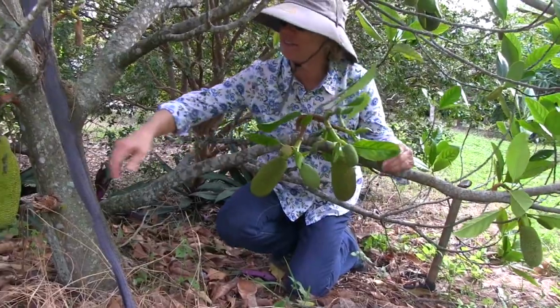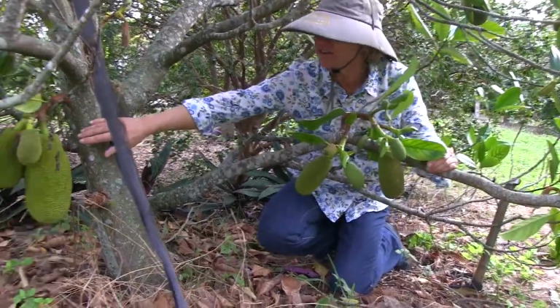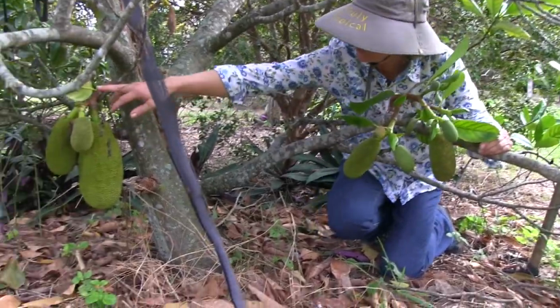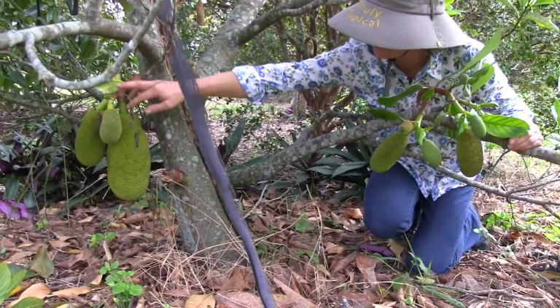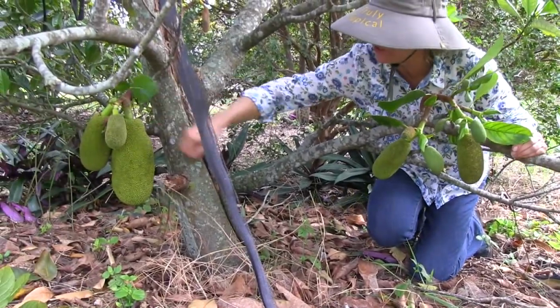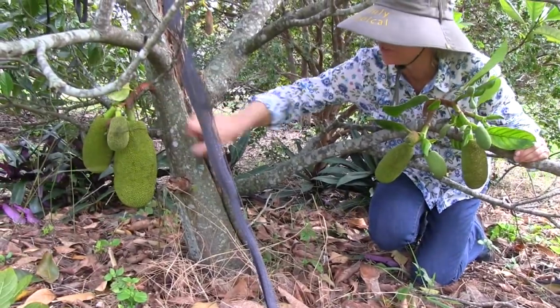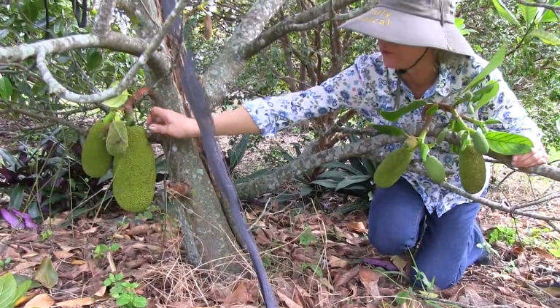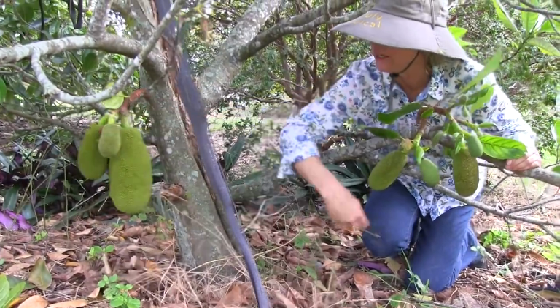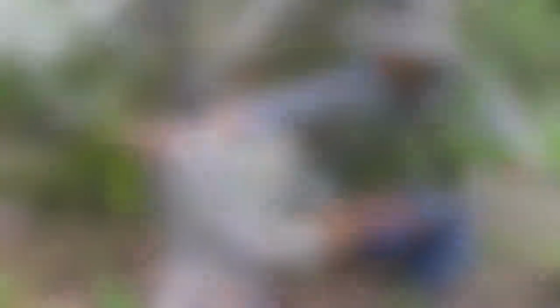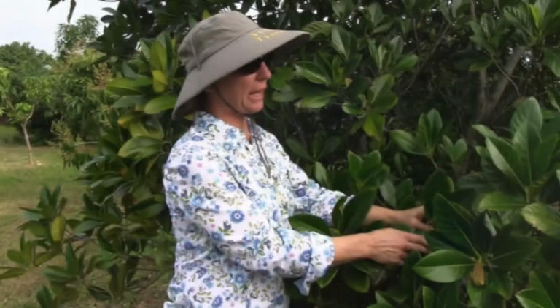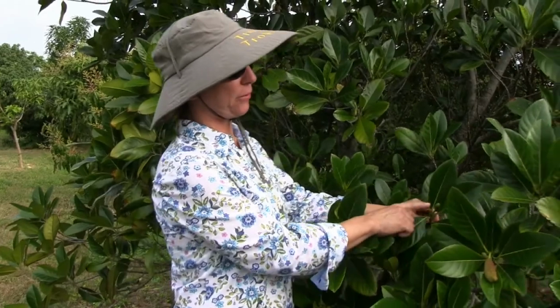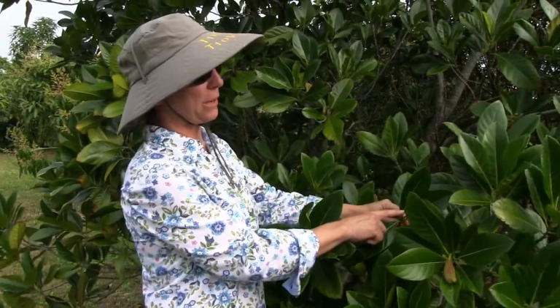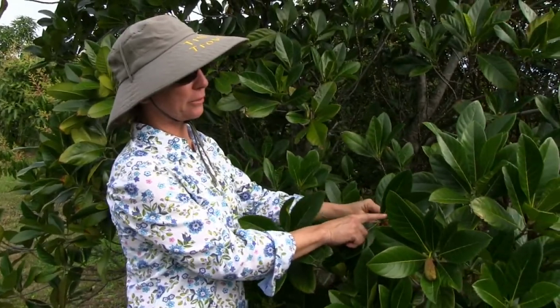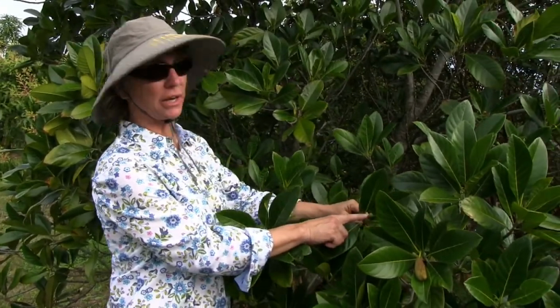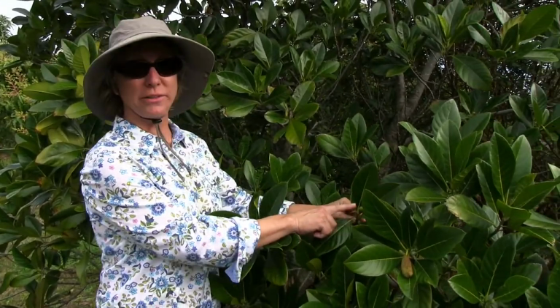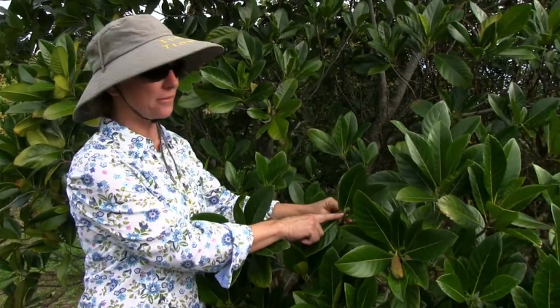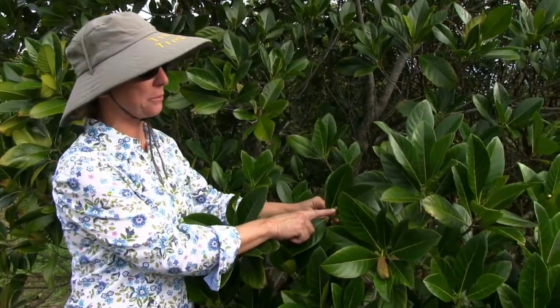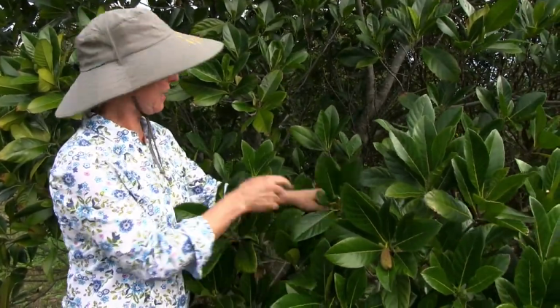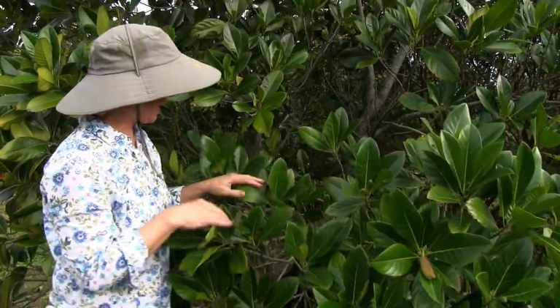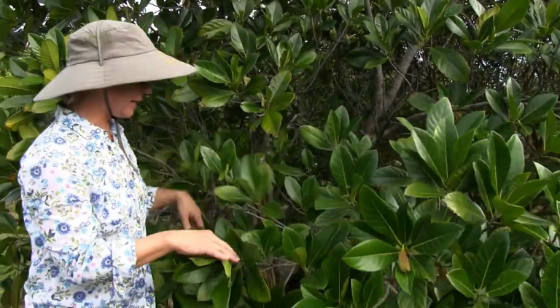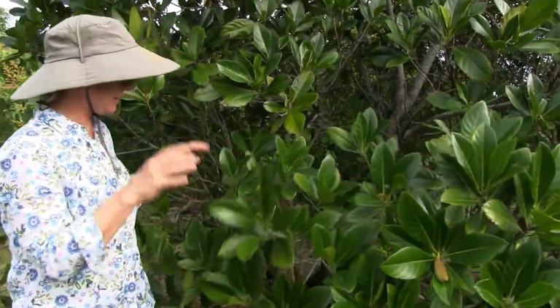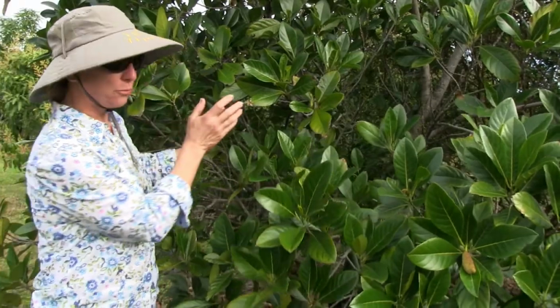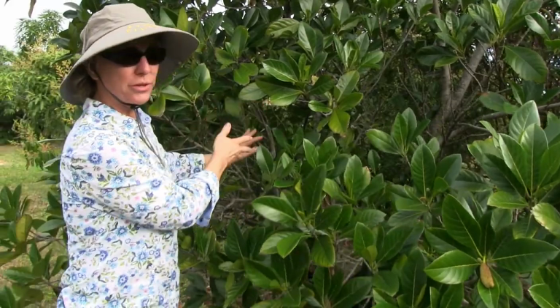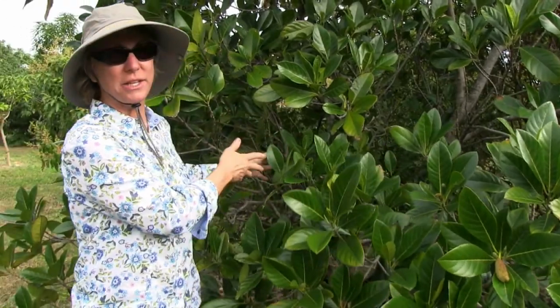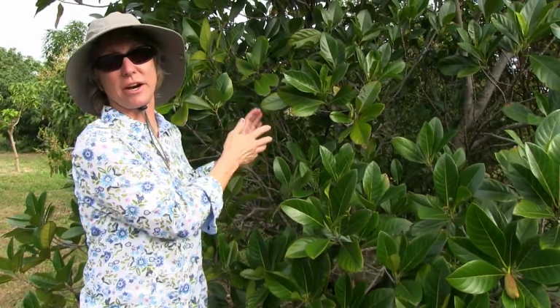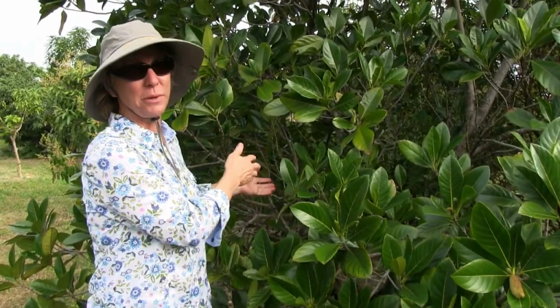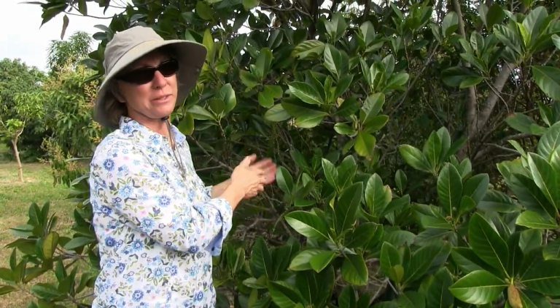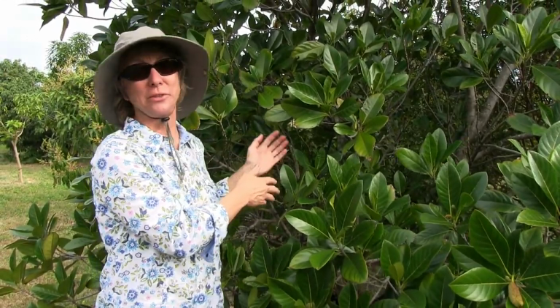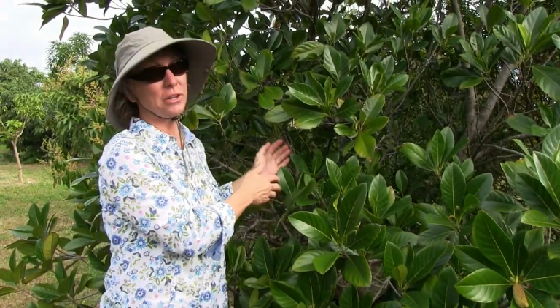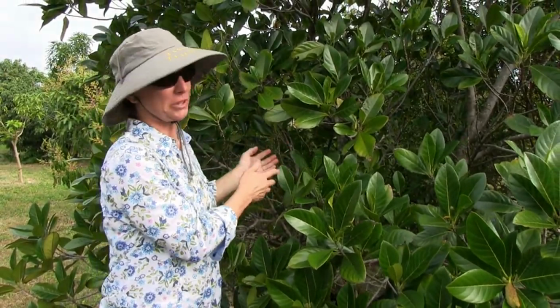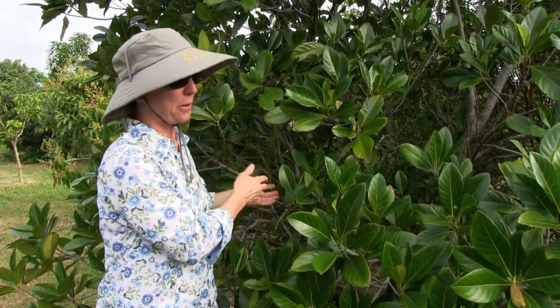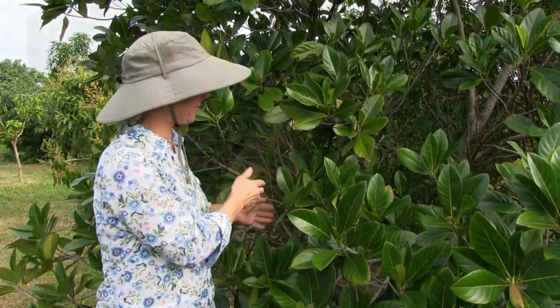And also here we have even bigger jackfruit forming. We have male flowers right here at the ends of the tips, and then more toward the interior are the female flowers, which look very much like the male flowers.